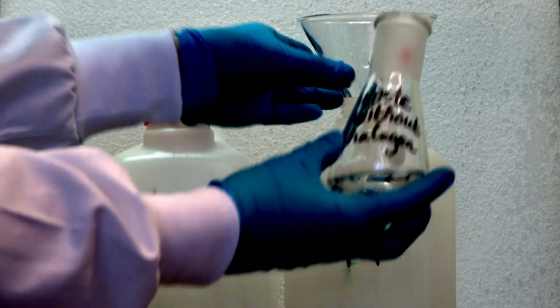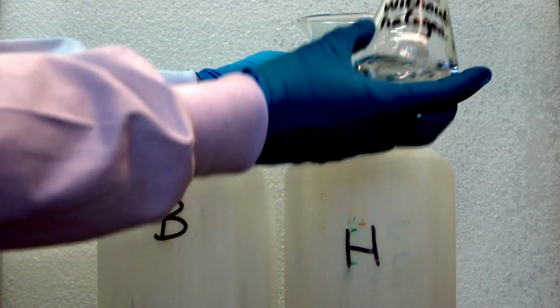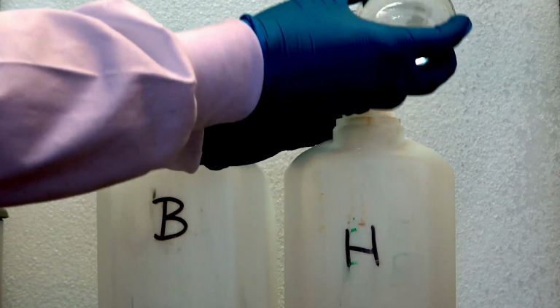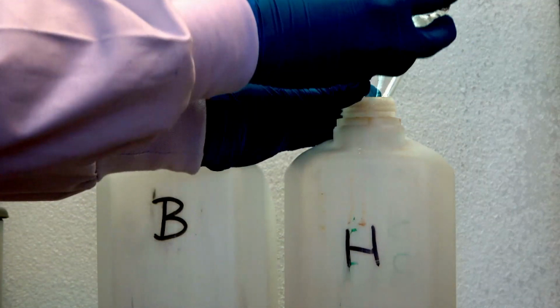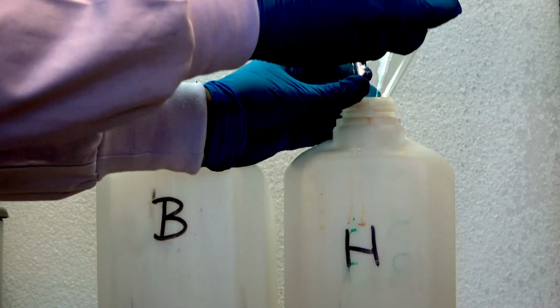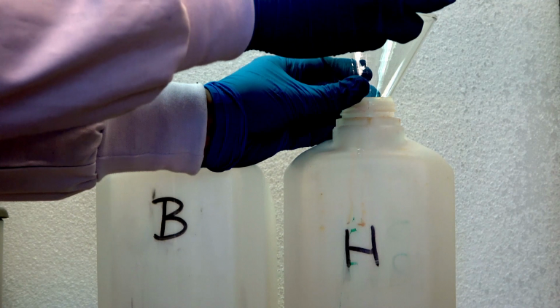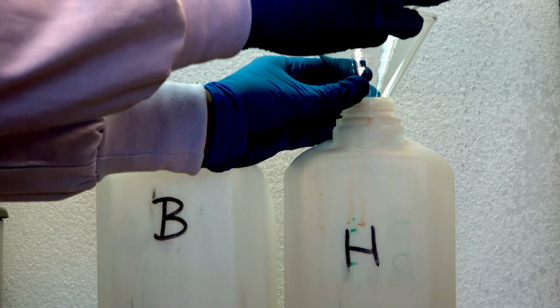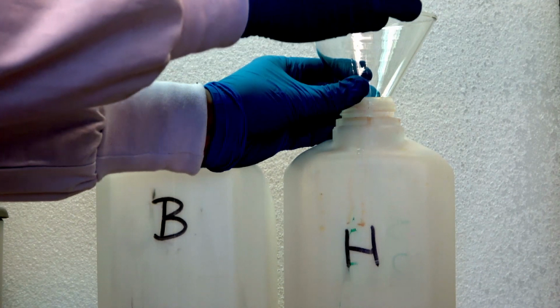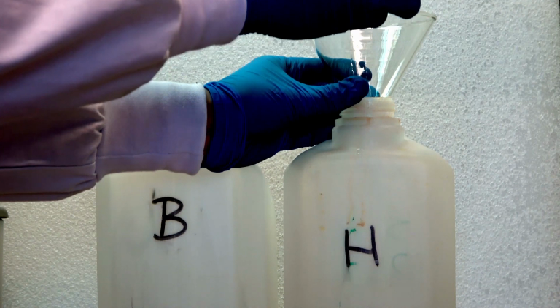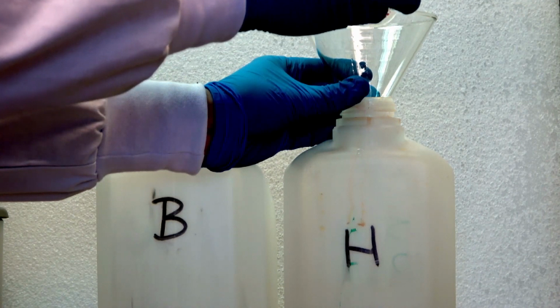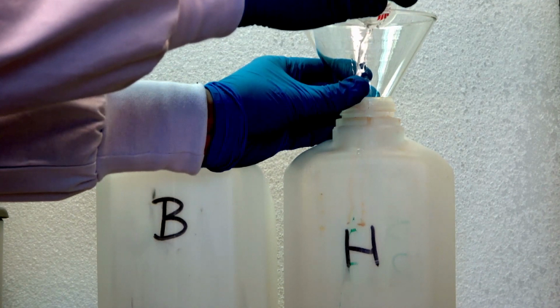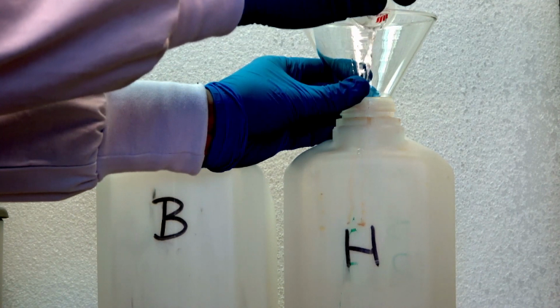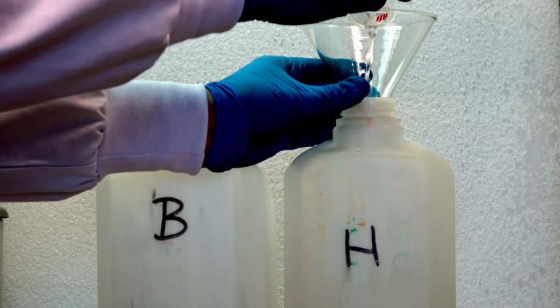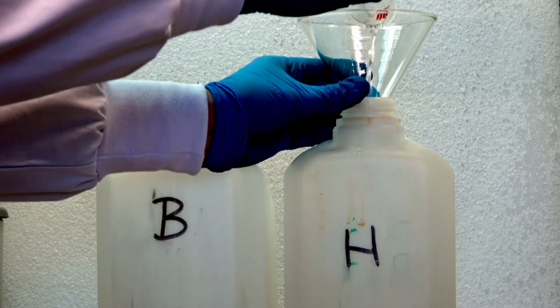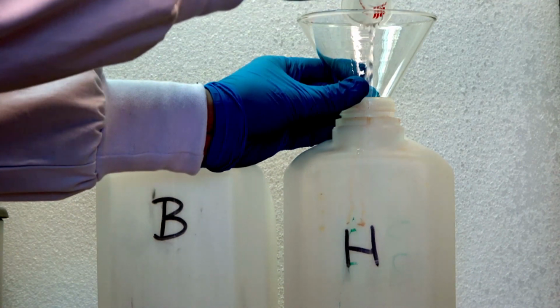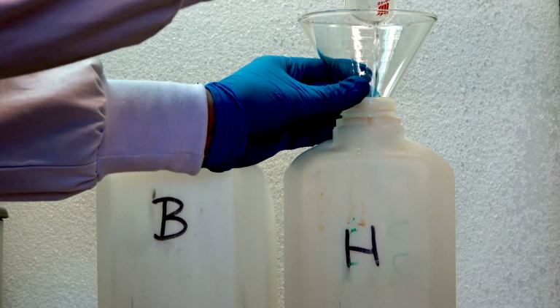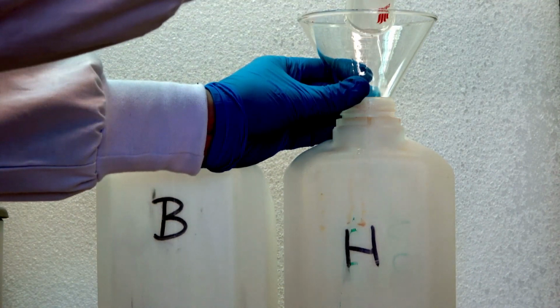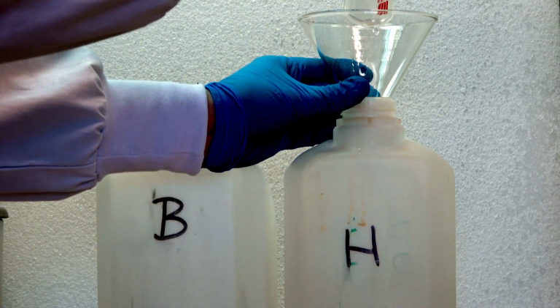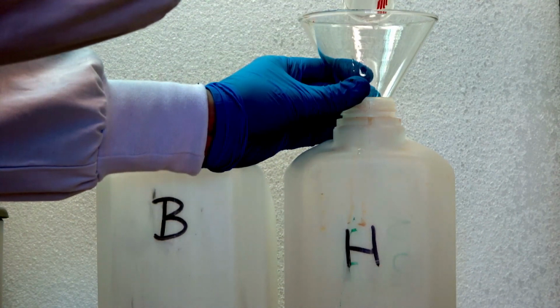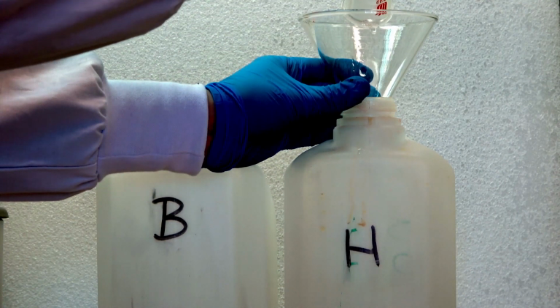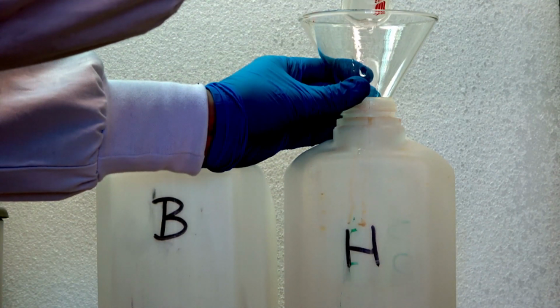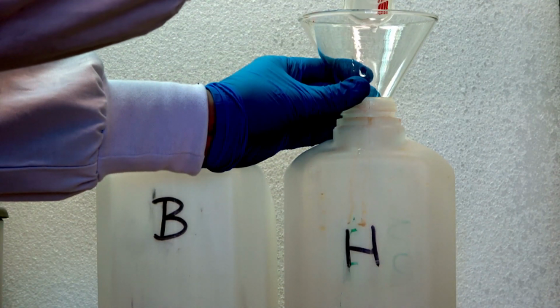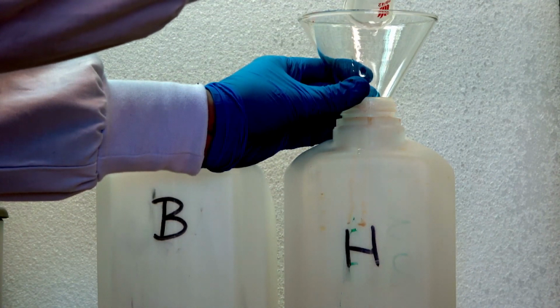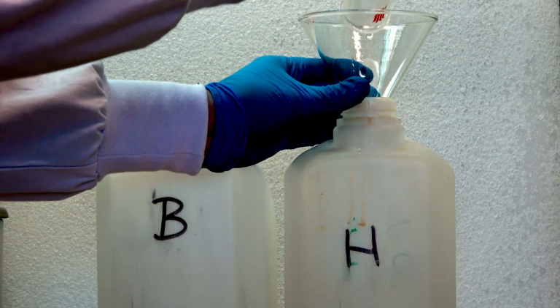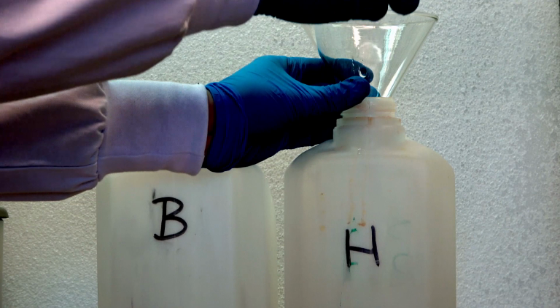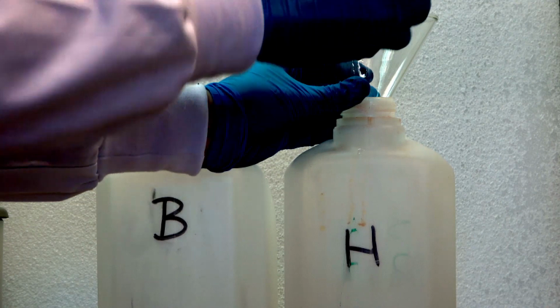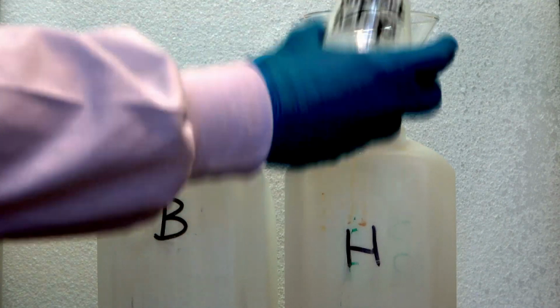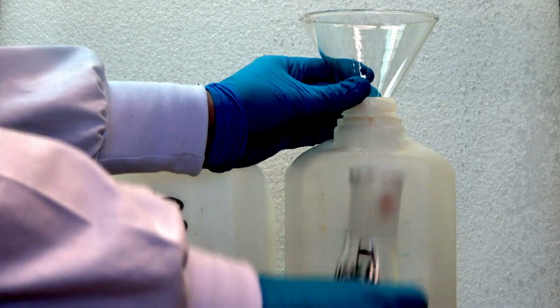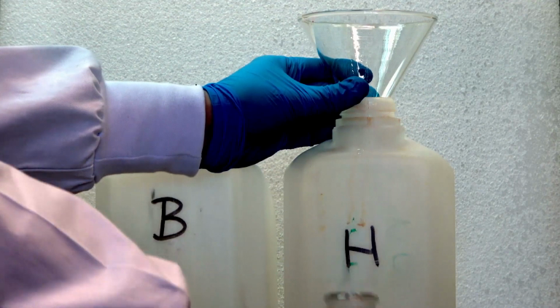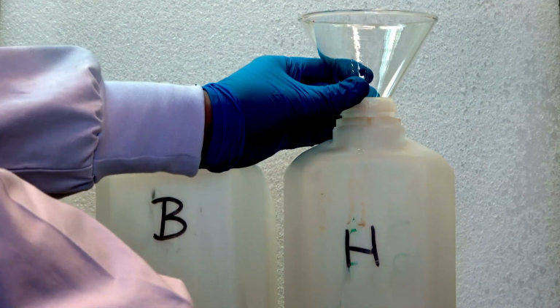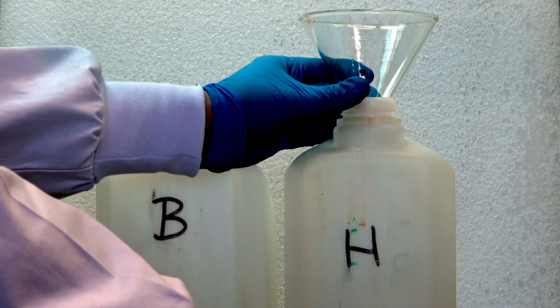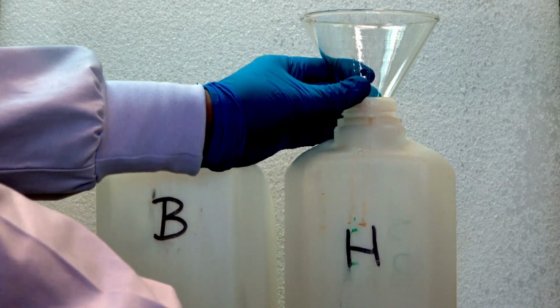Chemical waste without halogens are disposed into the container labeled with H. To avoid any spills, use a funnel and pour carefully.